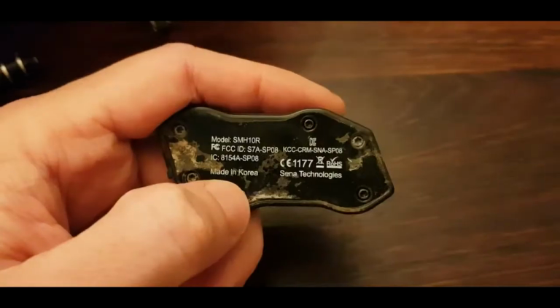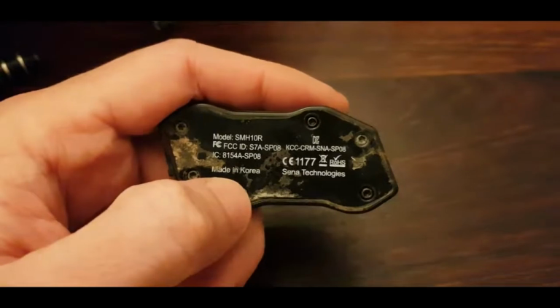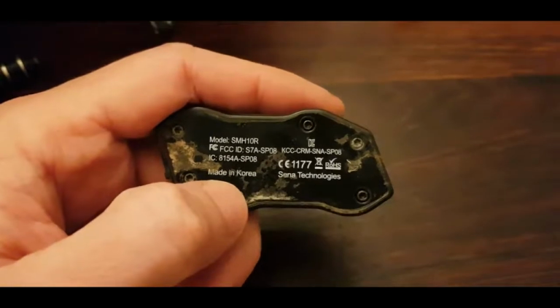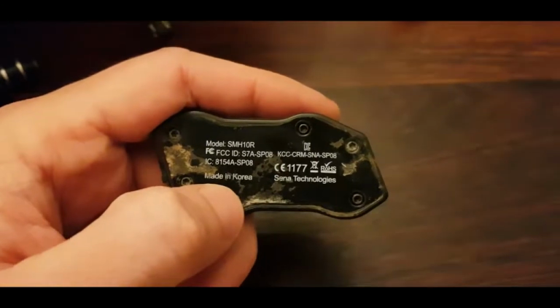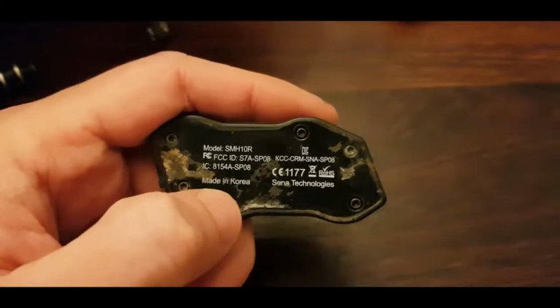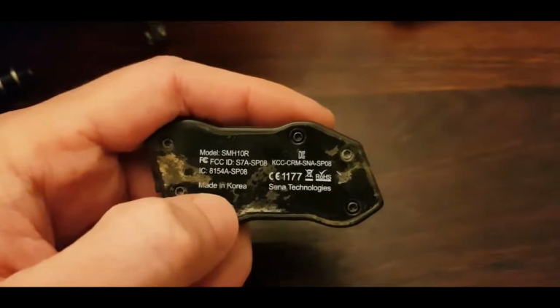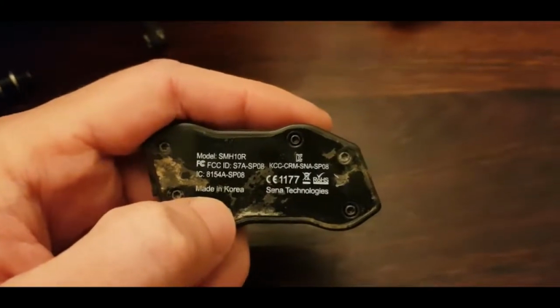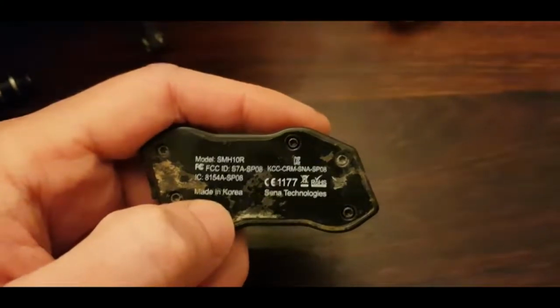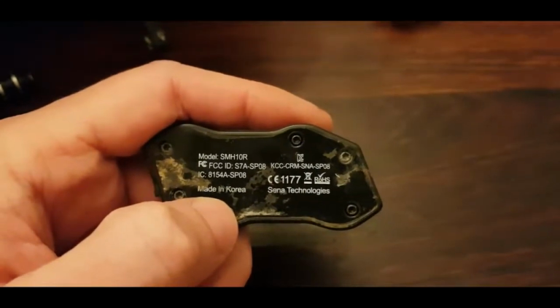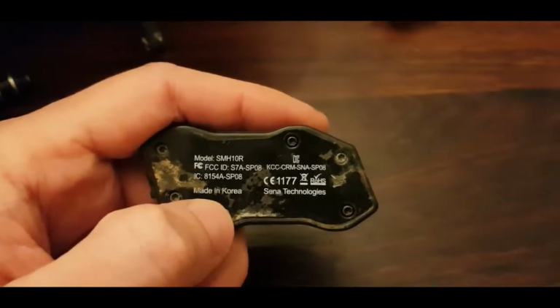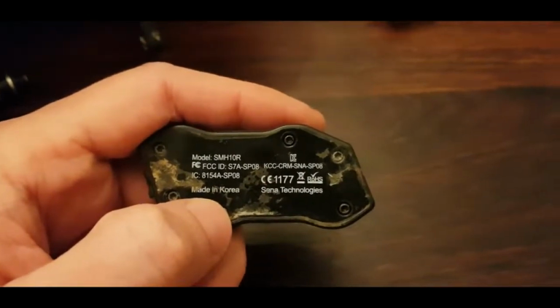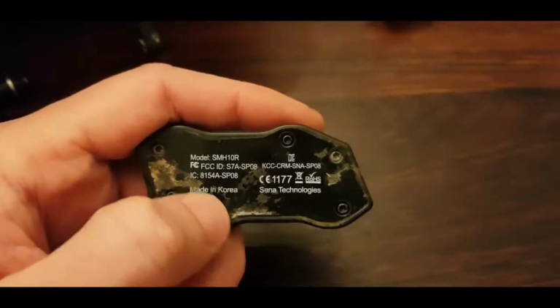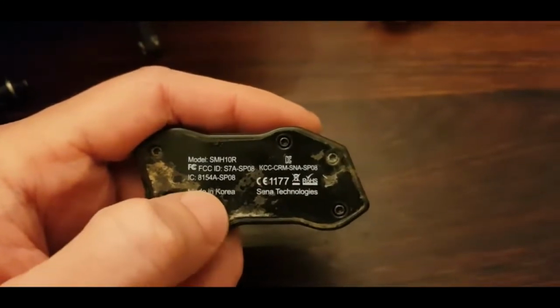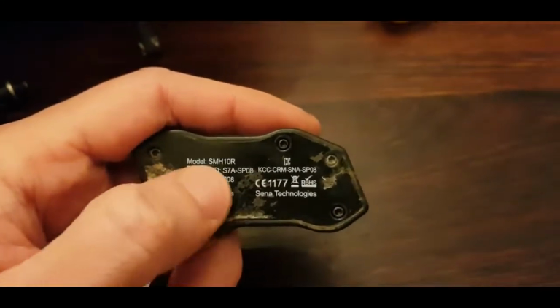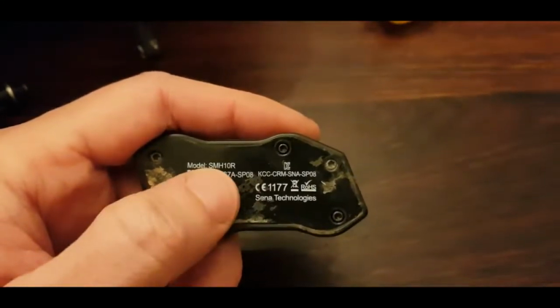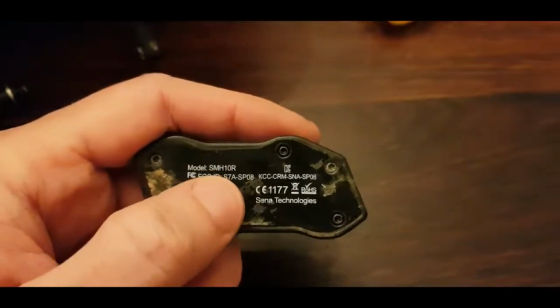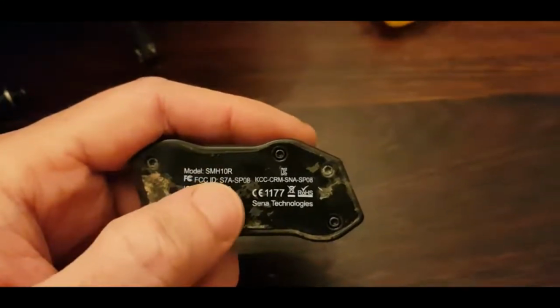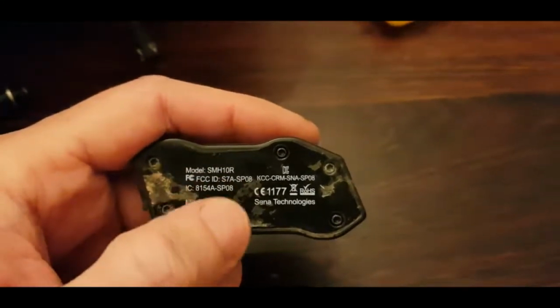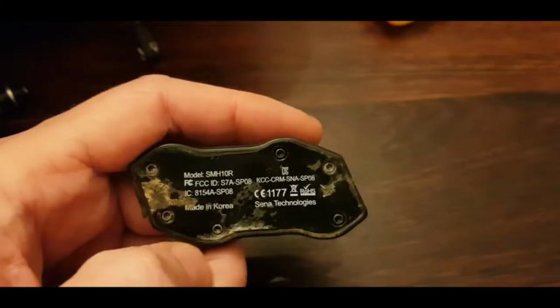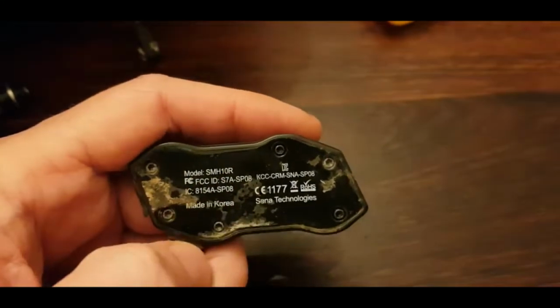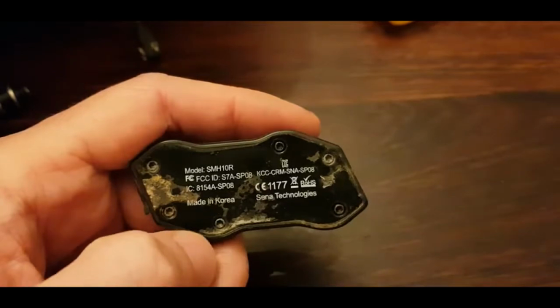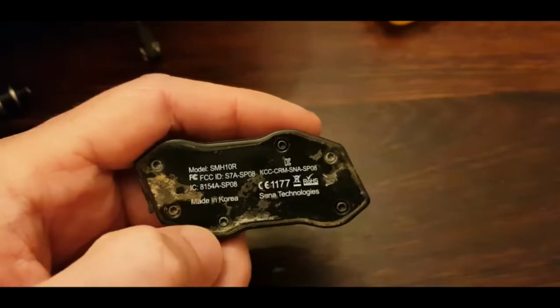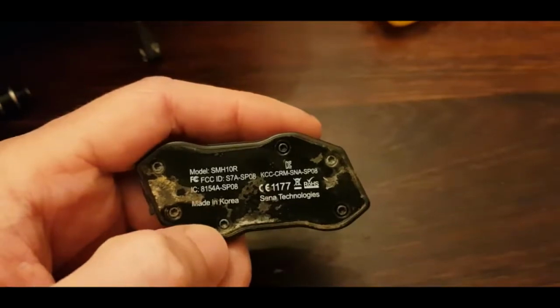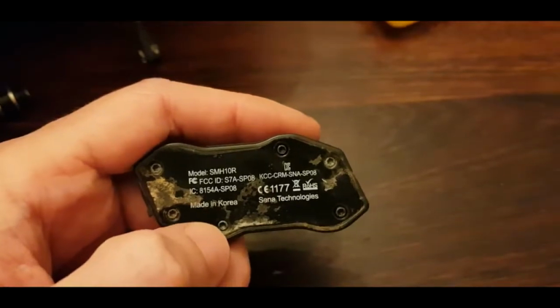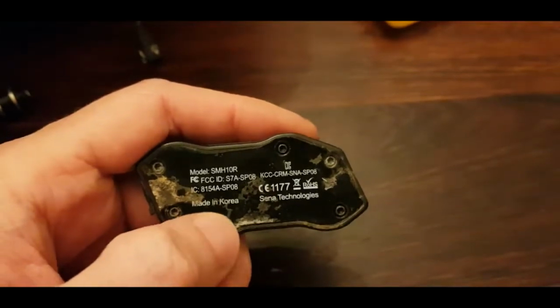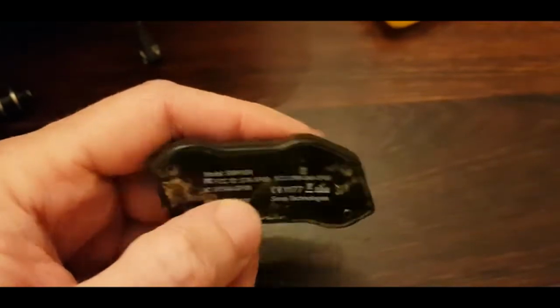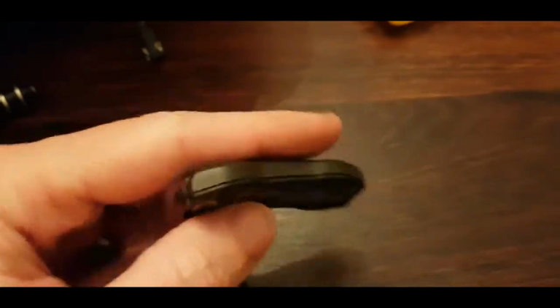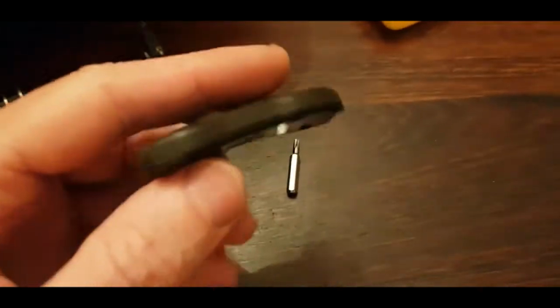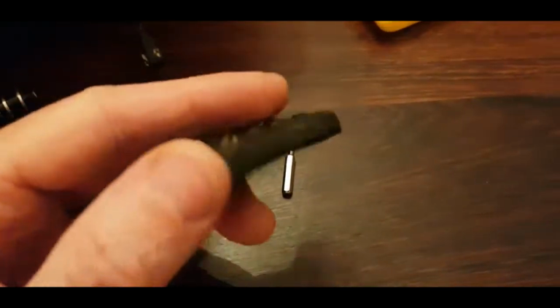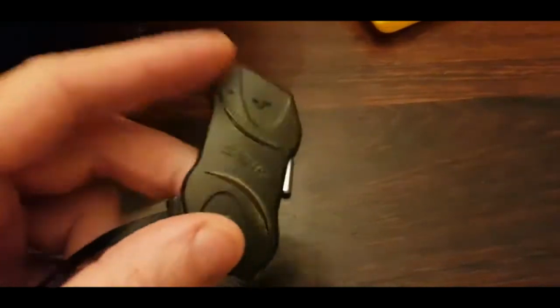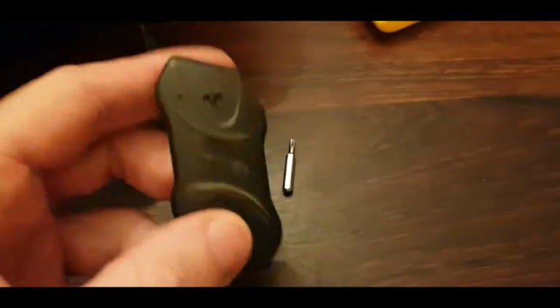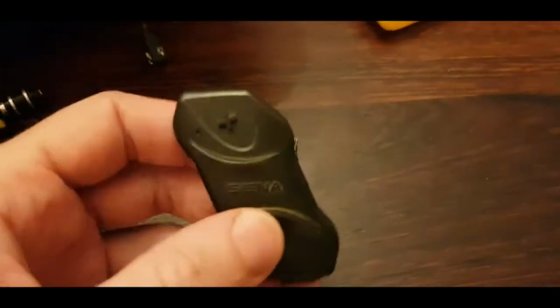Coming back from the Uribe Gorge trip, my intercom failed. SMH-10R, made in Korea. It's now four years old.